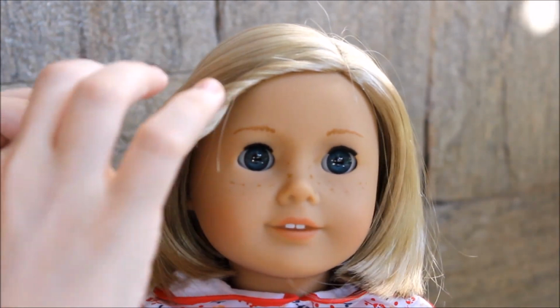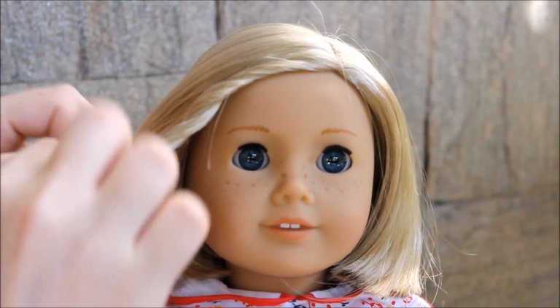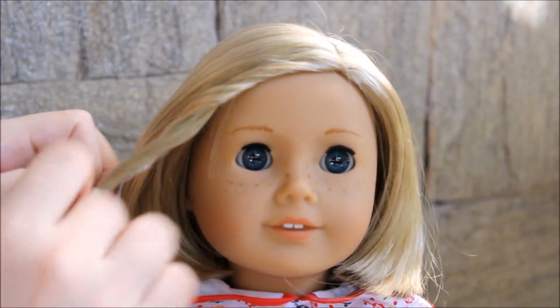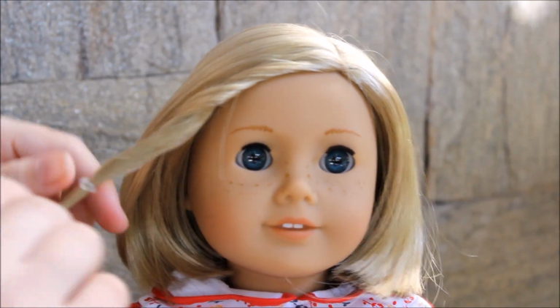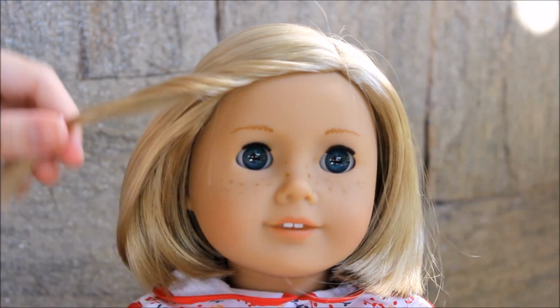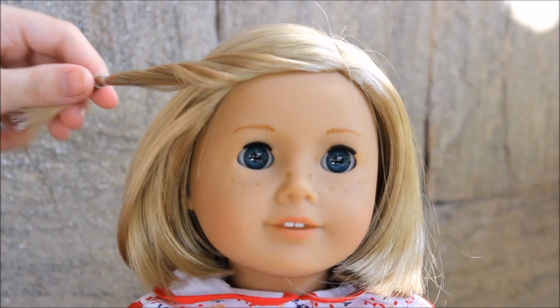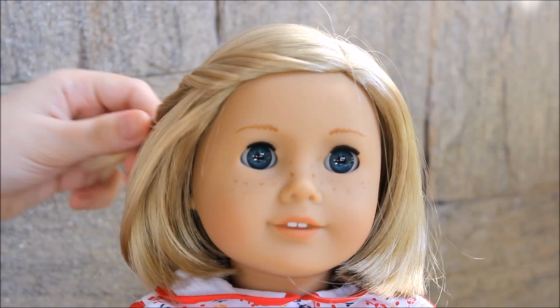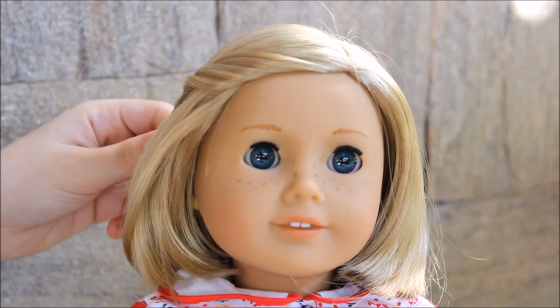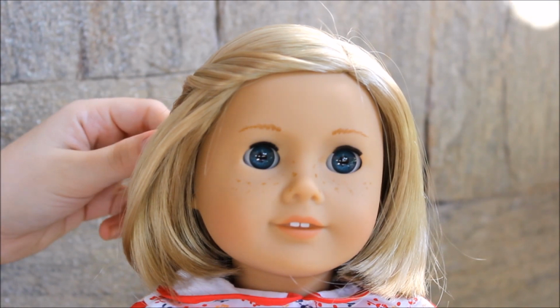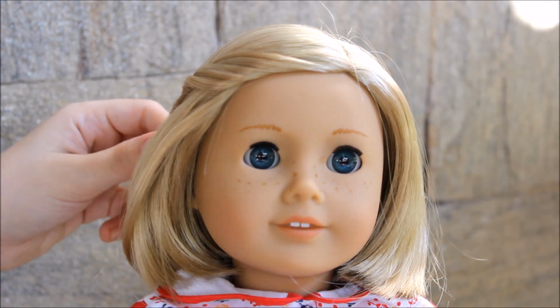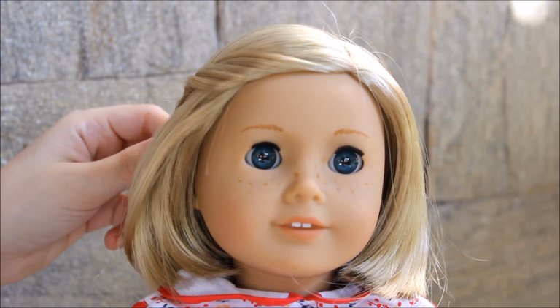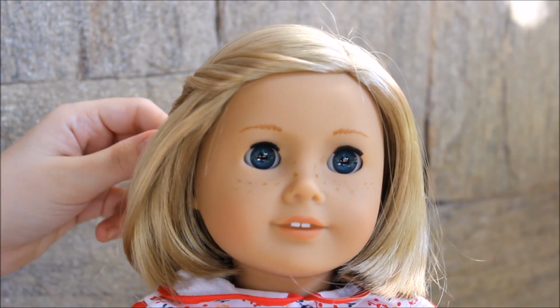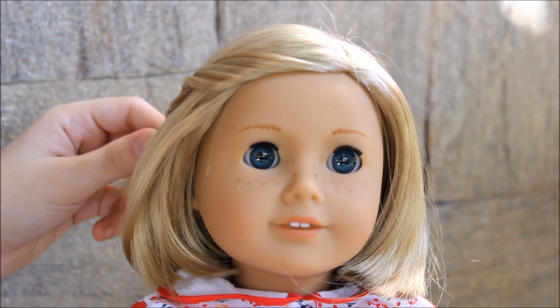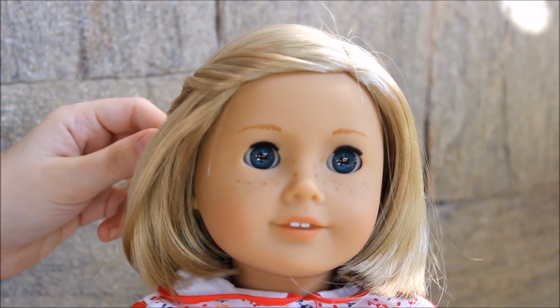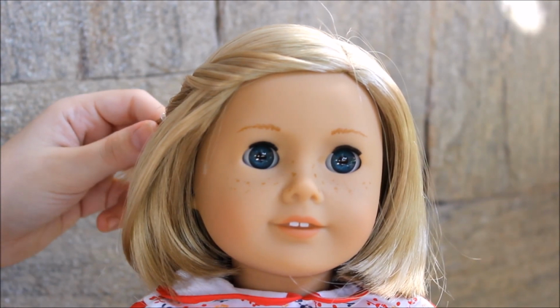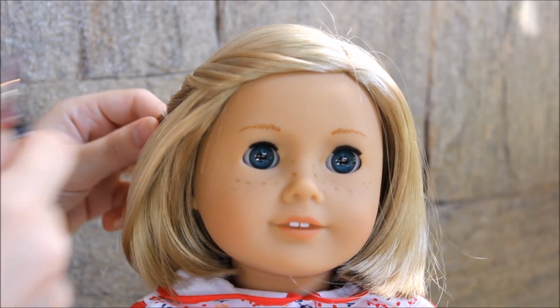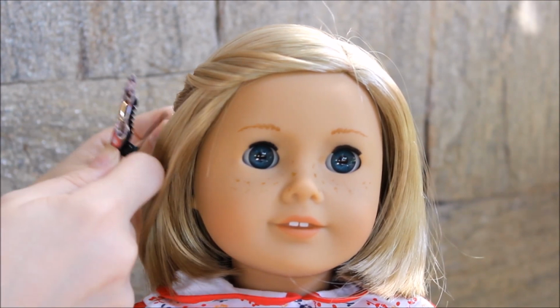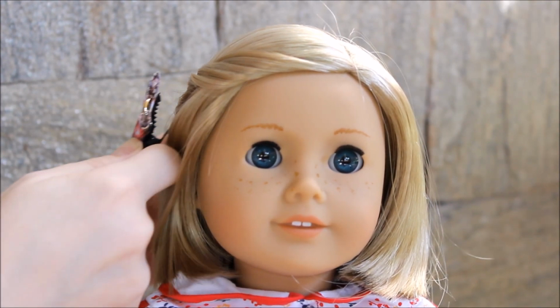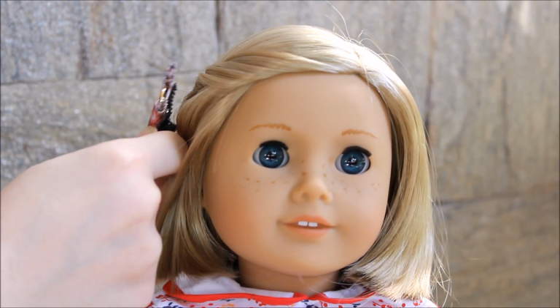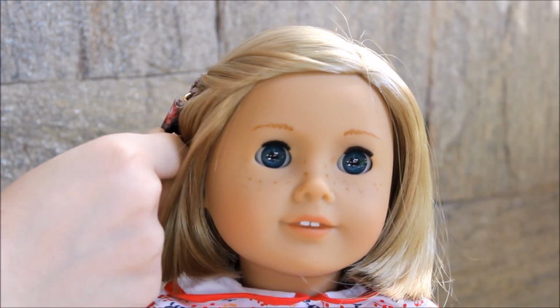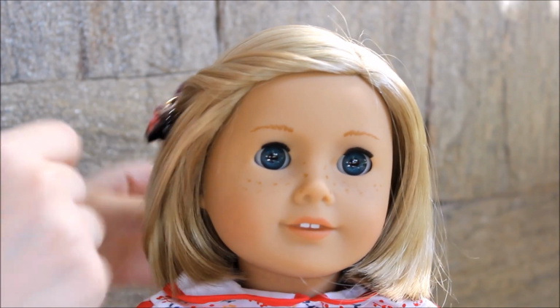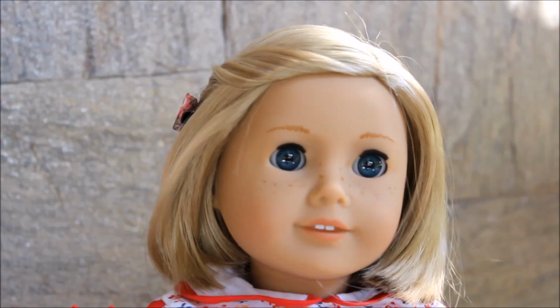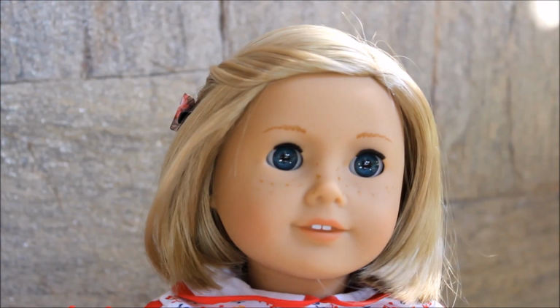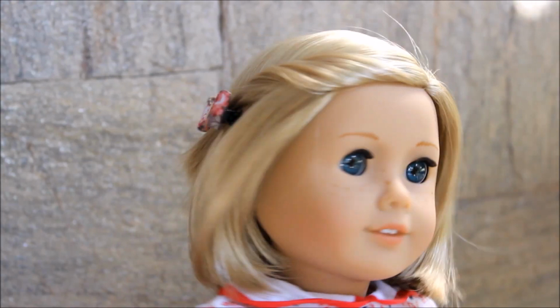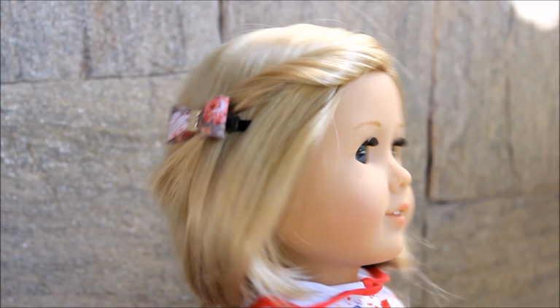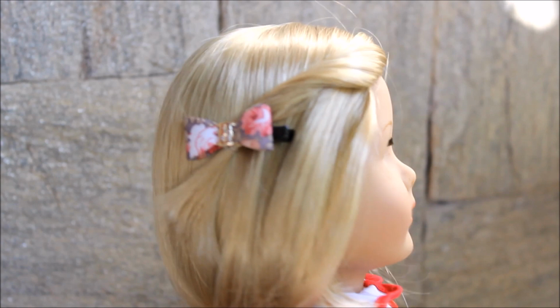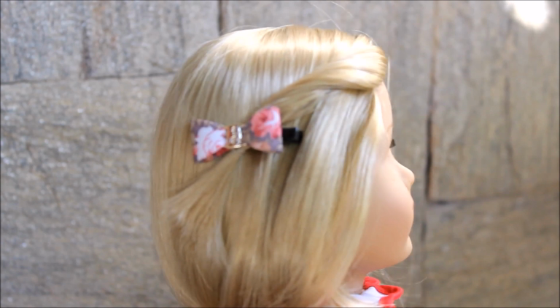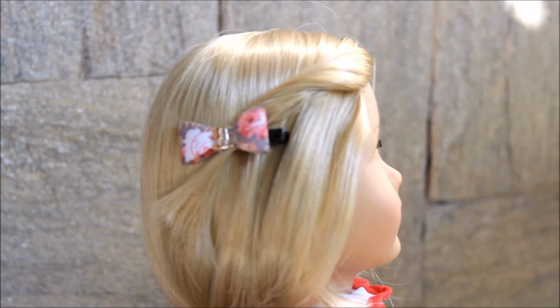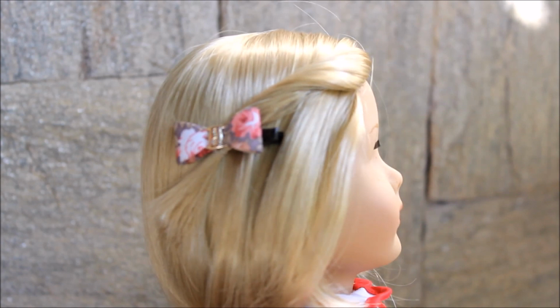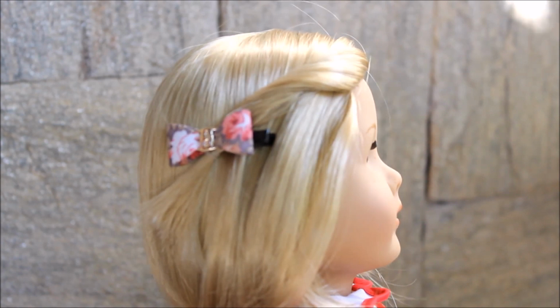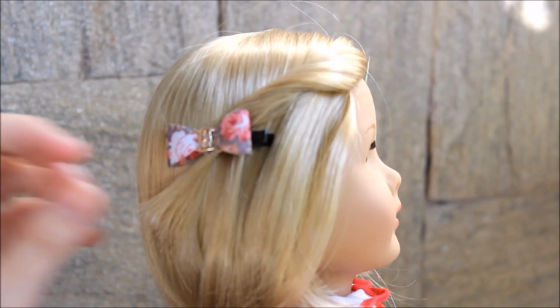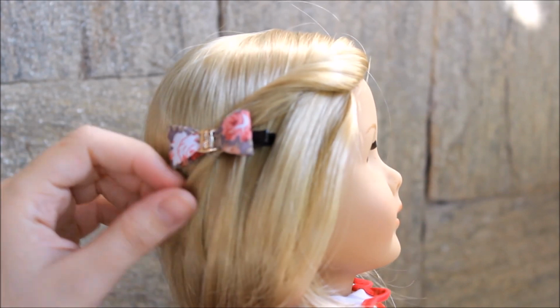I just really enjoy putting cute hair clips and bows on my dolls — I have a huge collection of those, I'm obsessed. This kind of hairstyle is adorable and really easy.